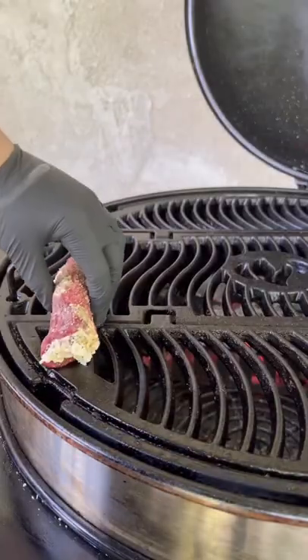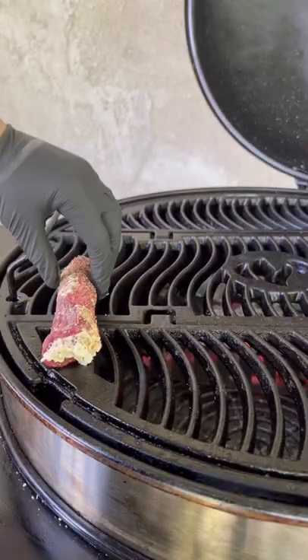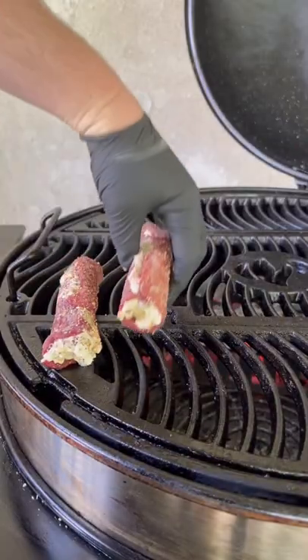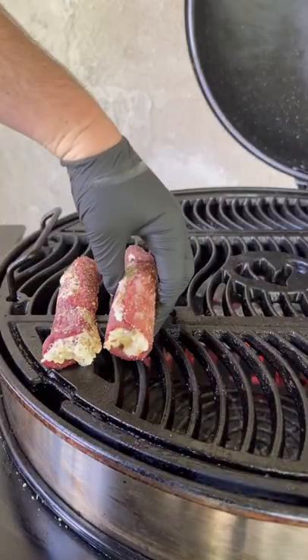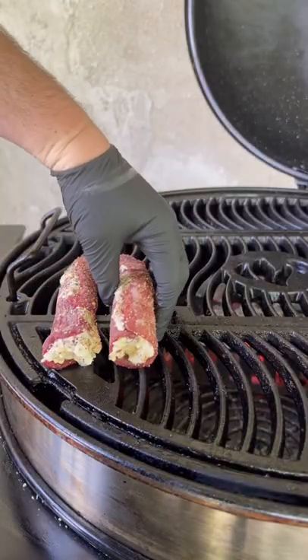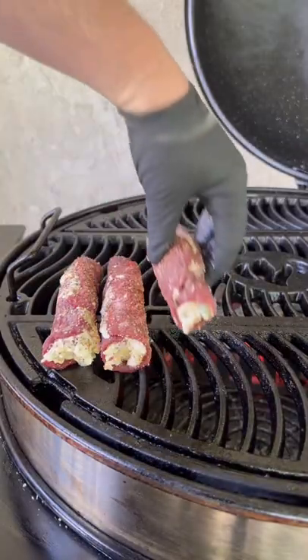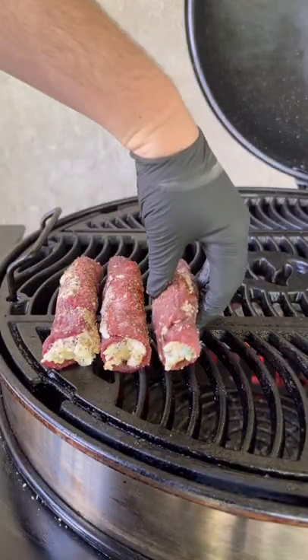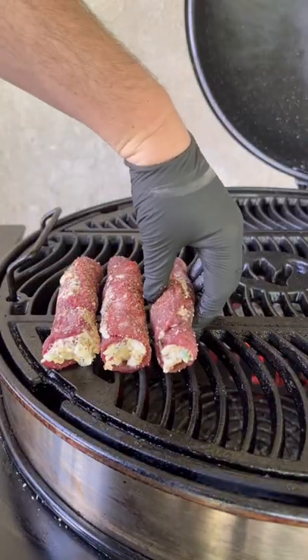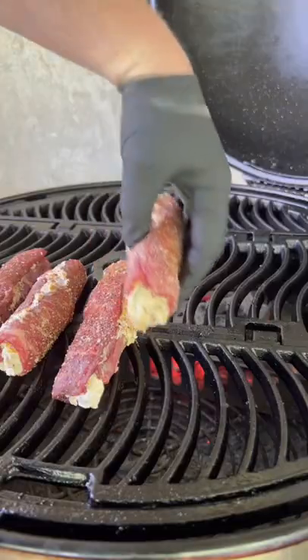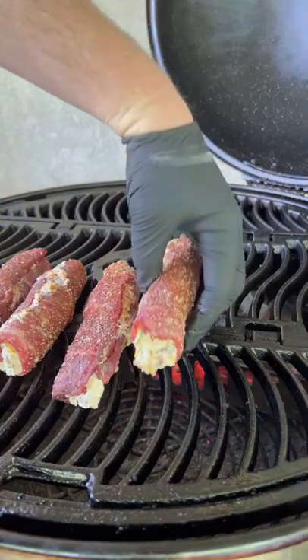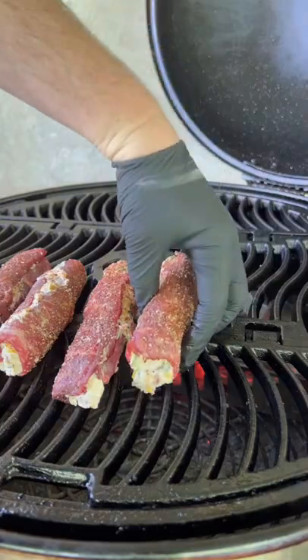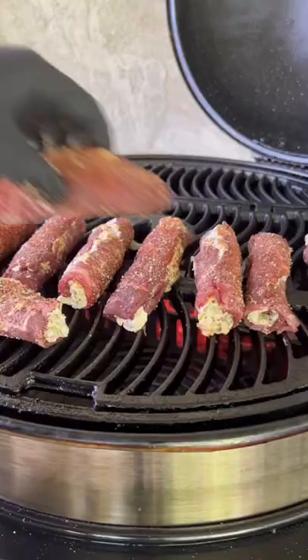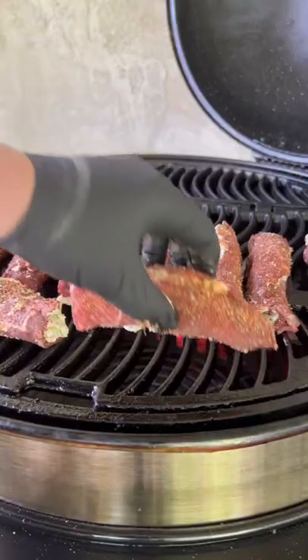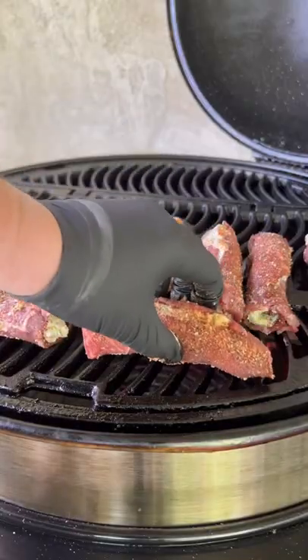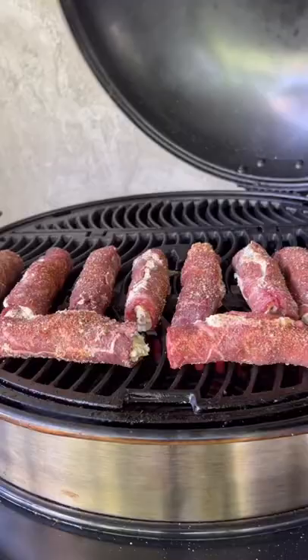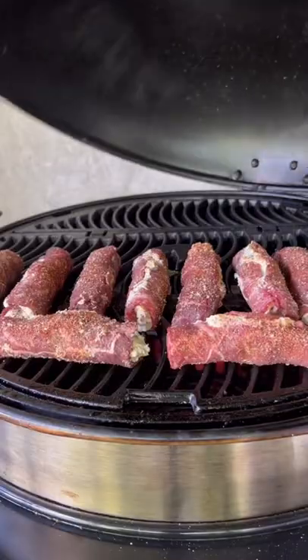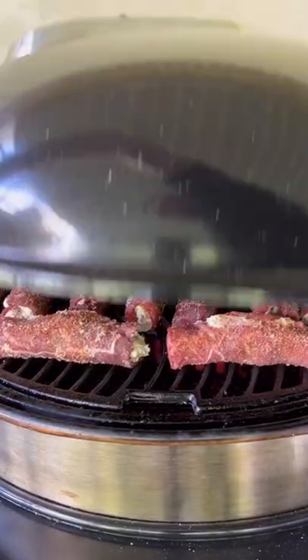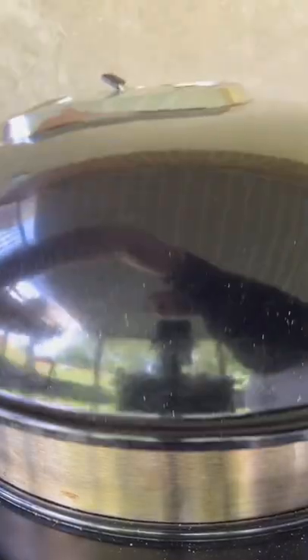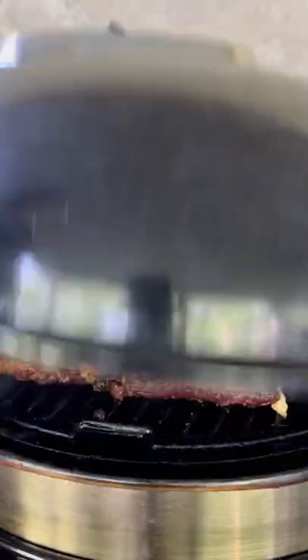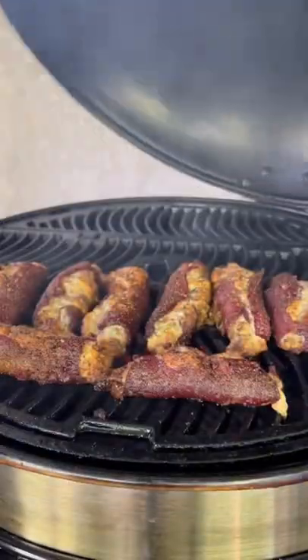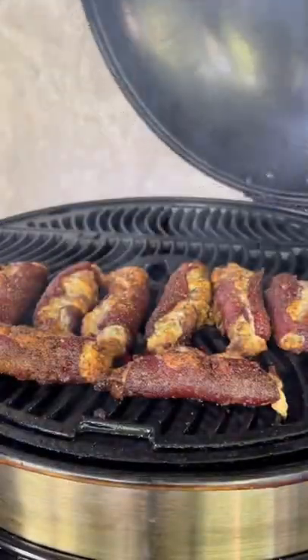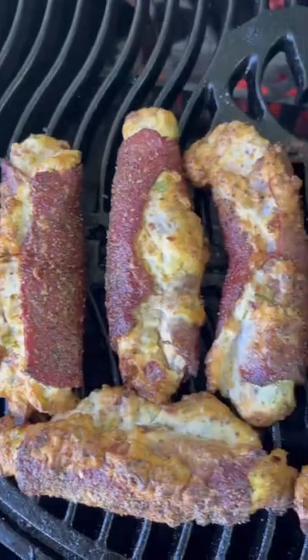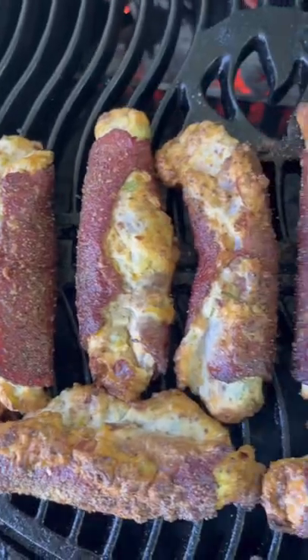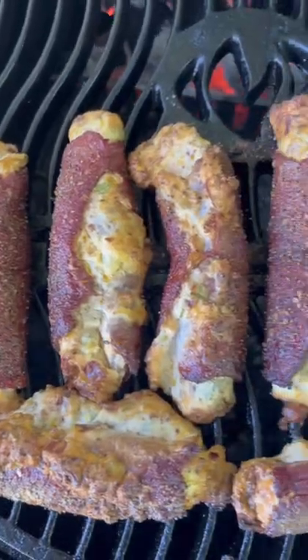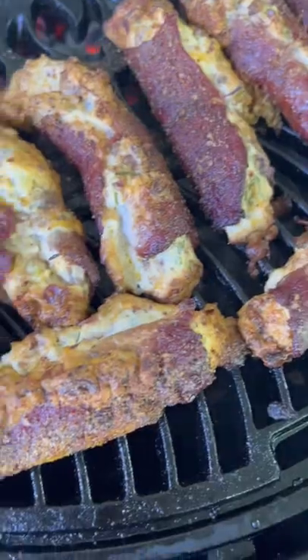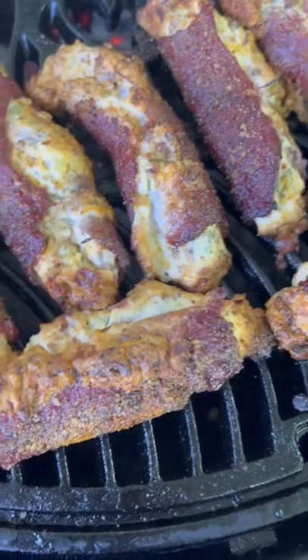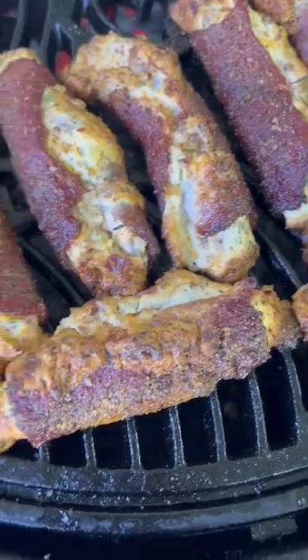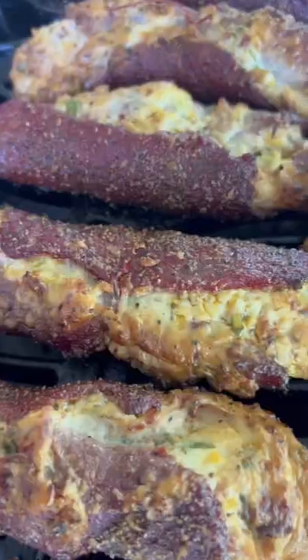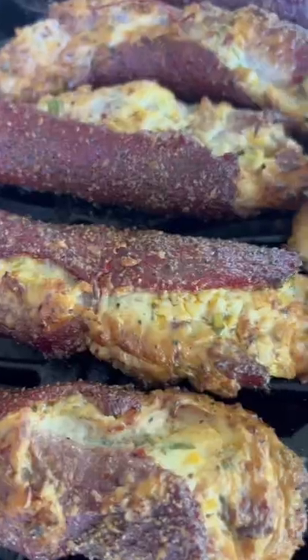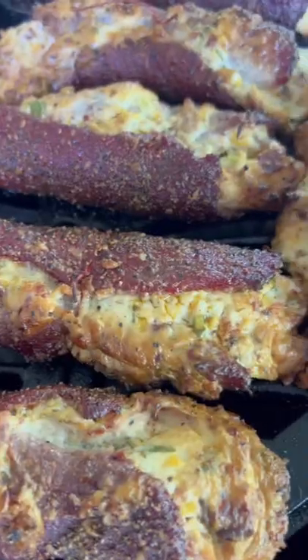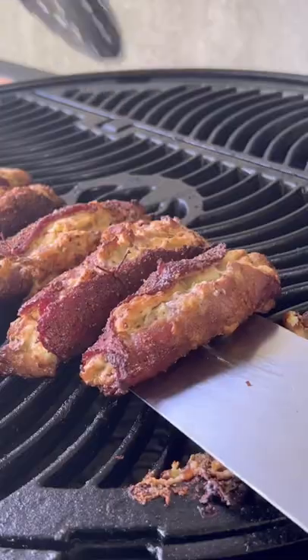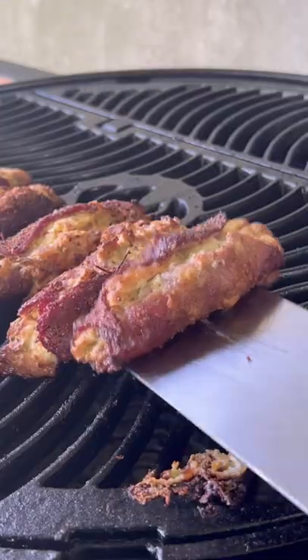Season that outside and get it on the smoker at about 275 degrees. We're going to shut that baby, let it do its magic. As you can see, it's looking nice.